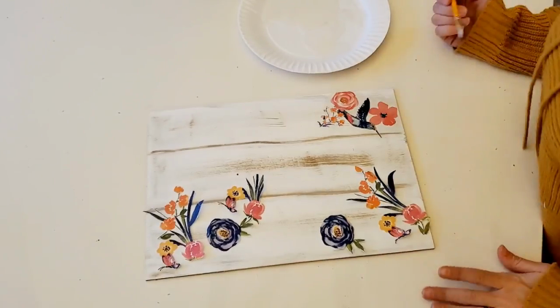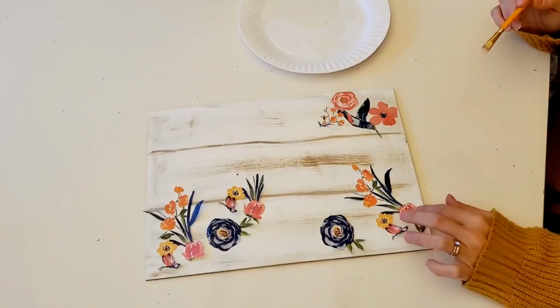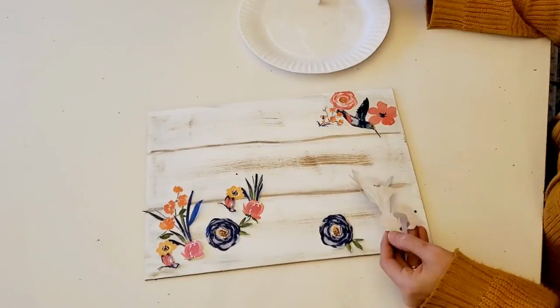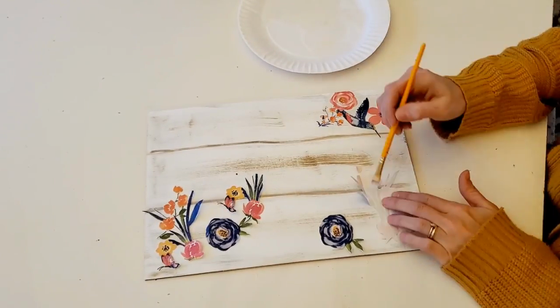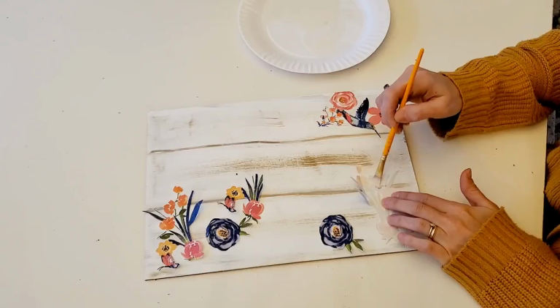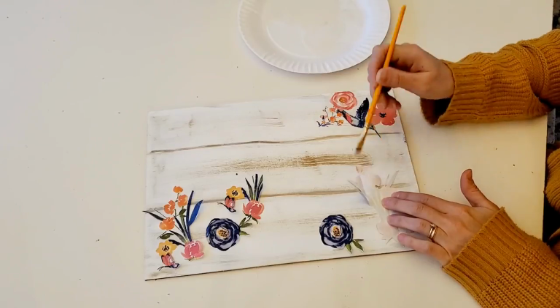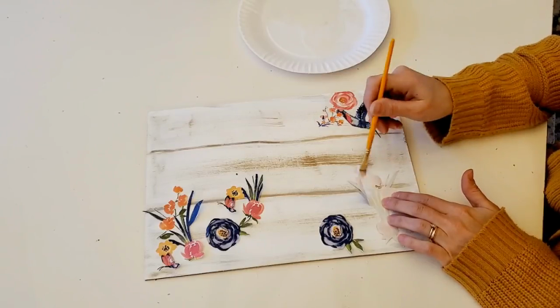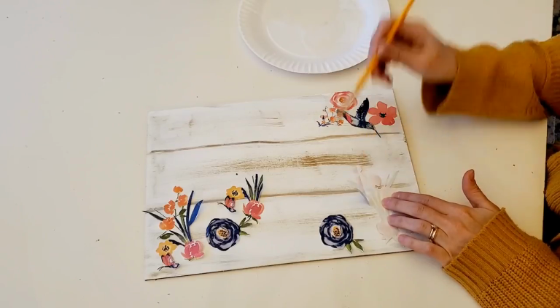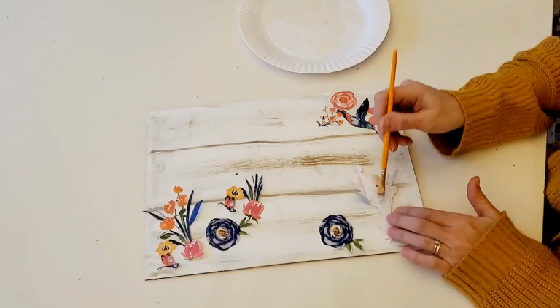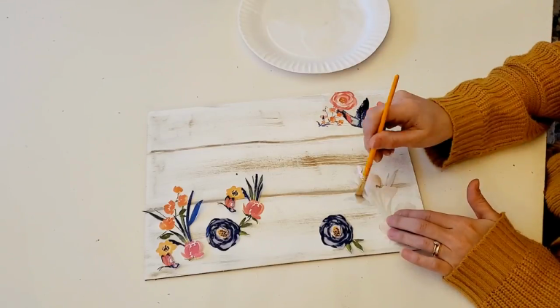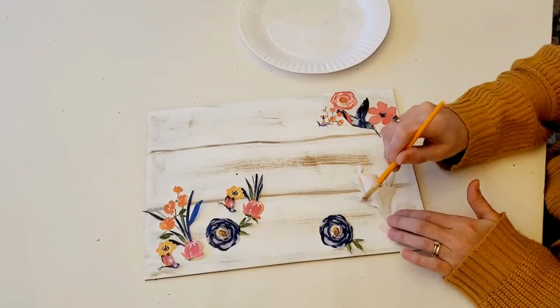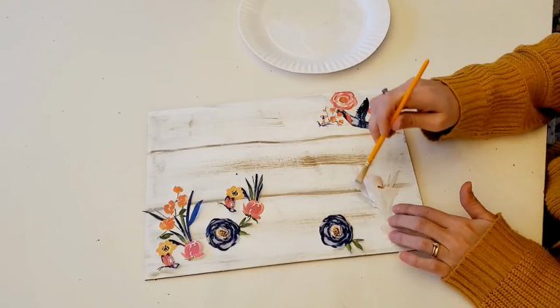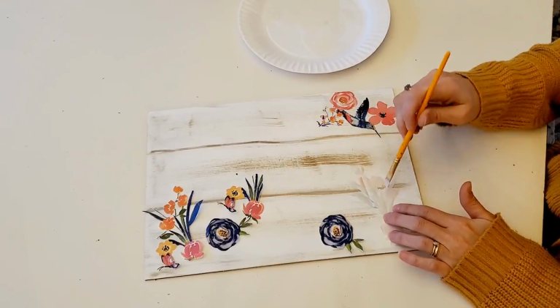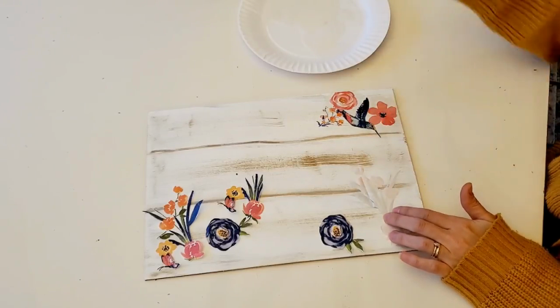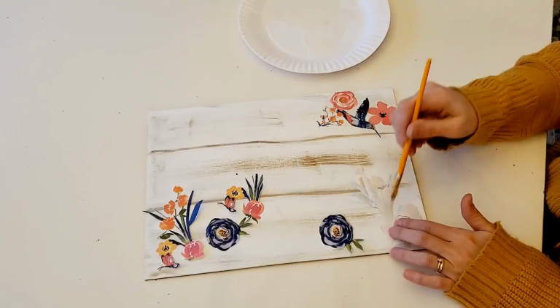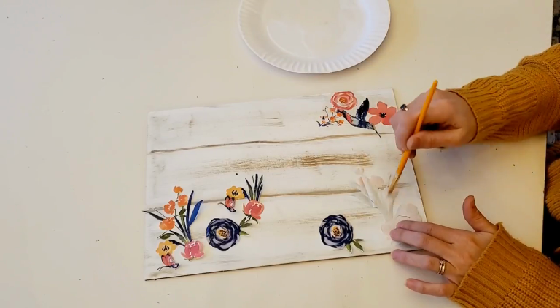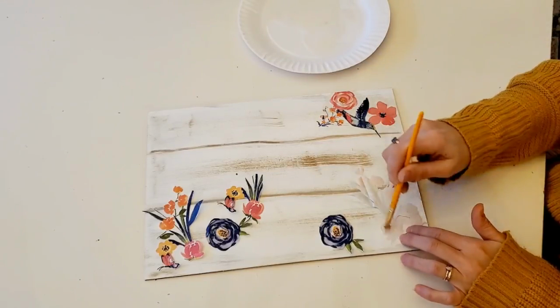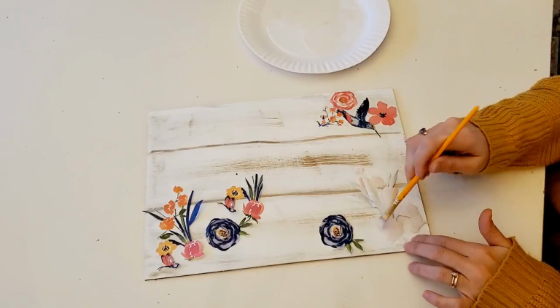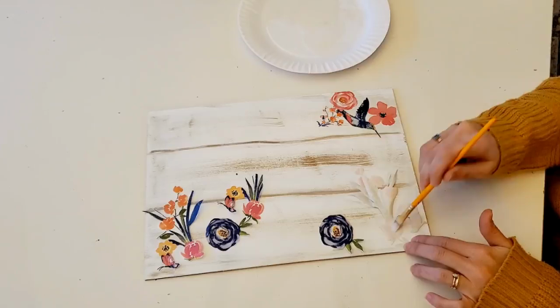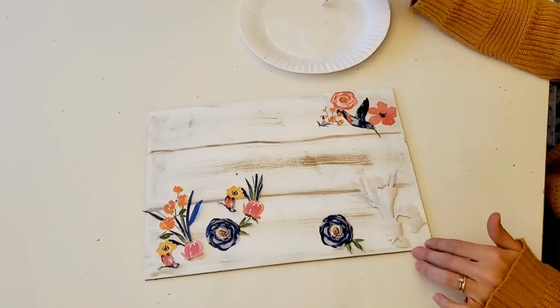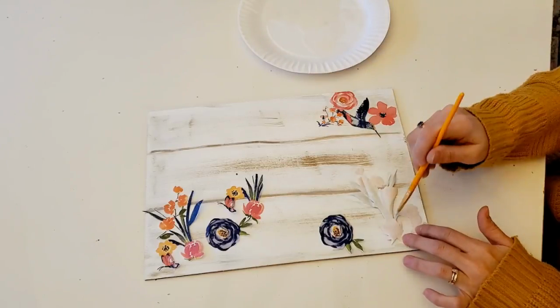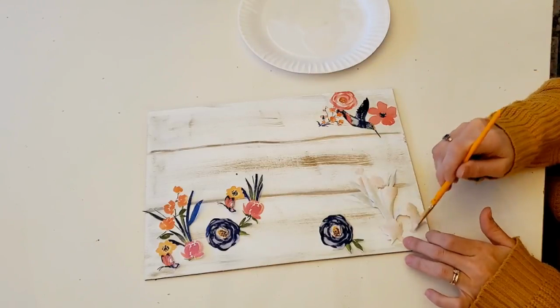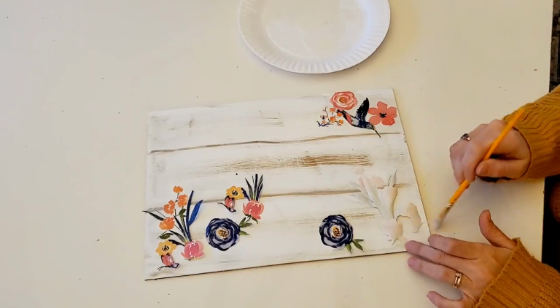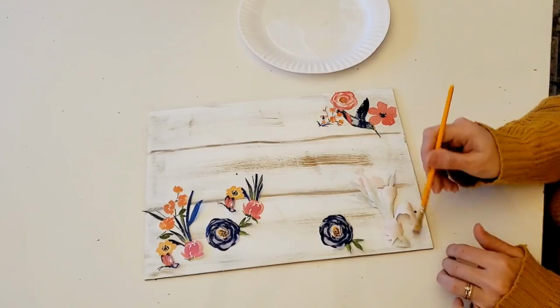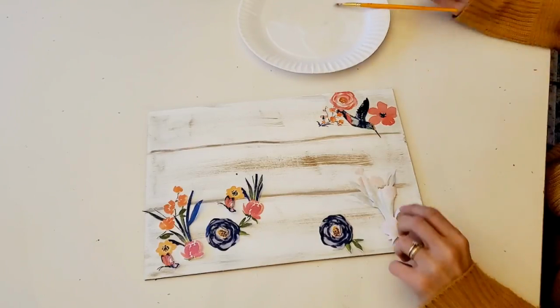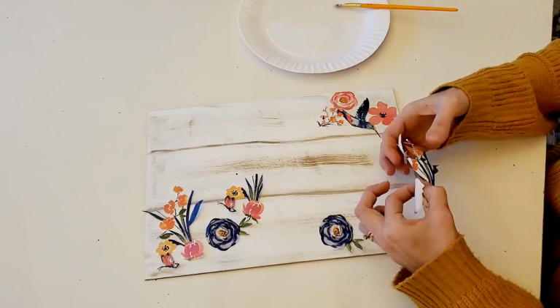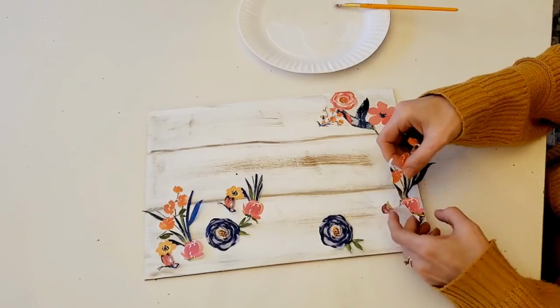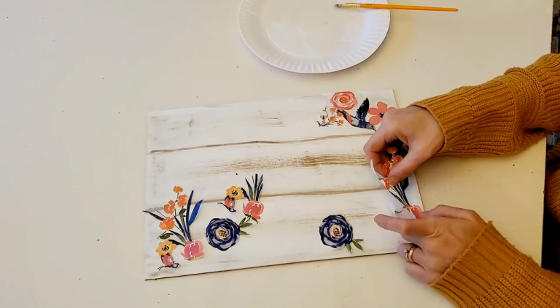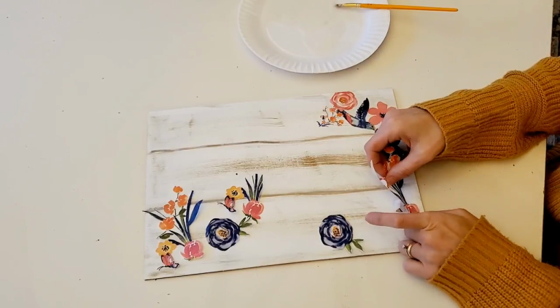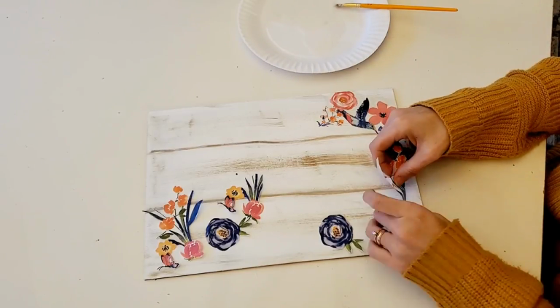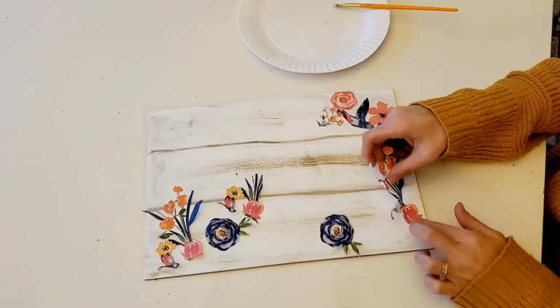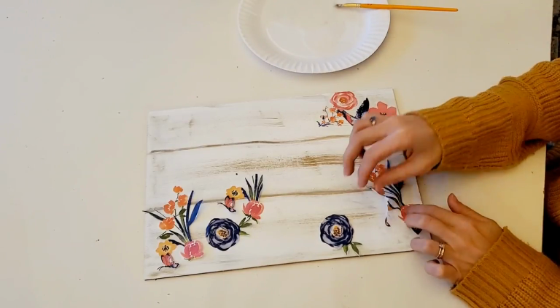It kind of gives it almost like — actually my daughter walked in and was like, 'Oh my goodness mom, did you hand paint that?' Not that I could ever make it look that good, but that's the whole point — trying to make it look like it was painted.